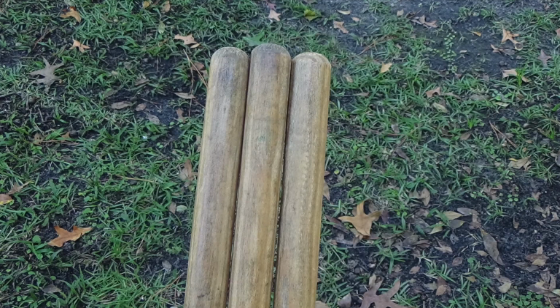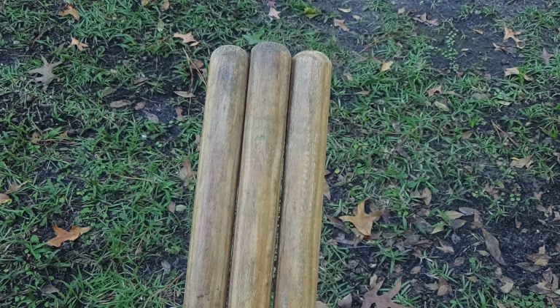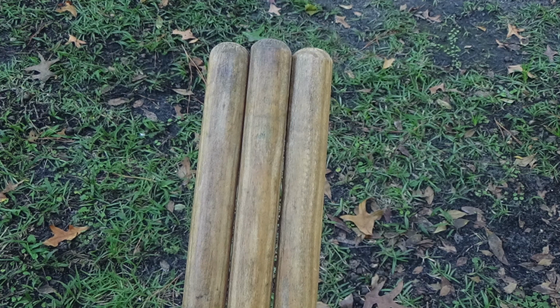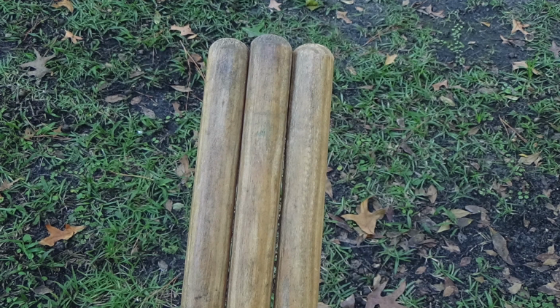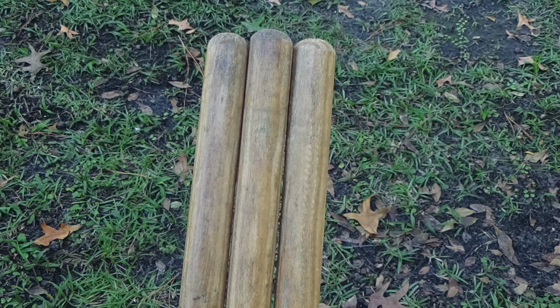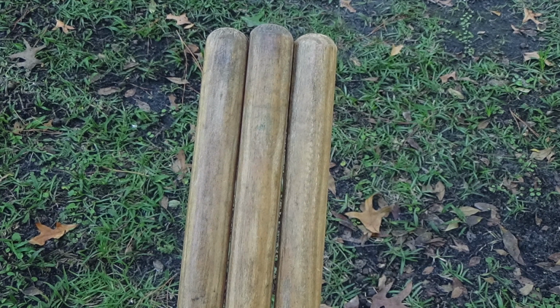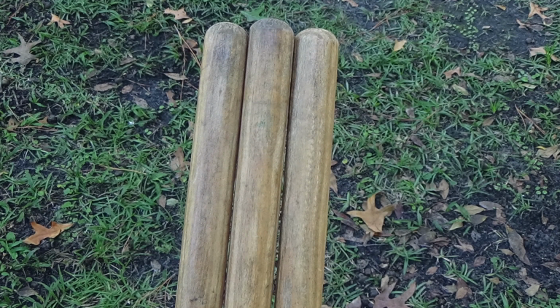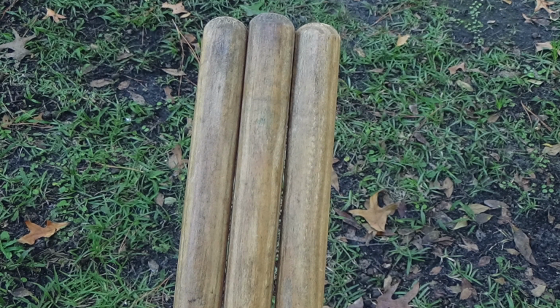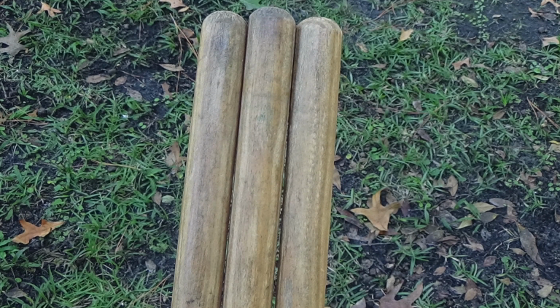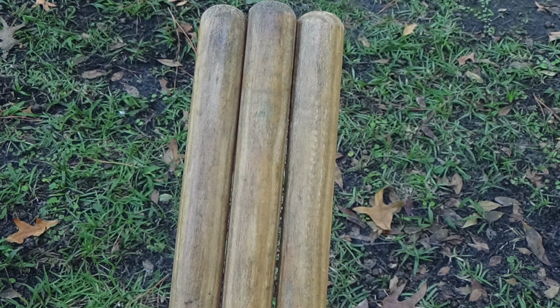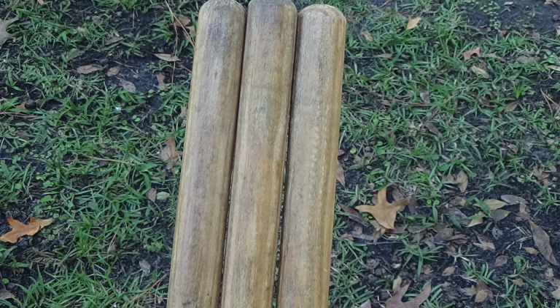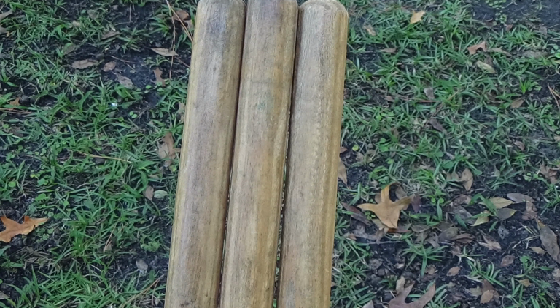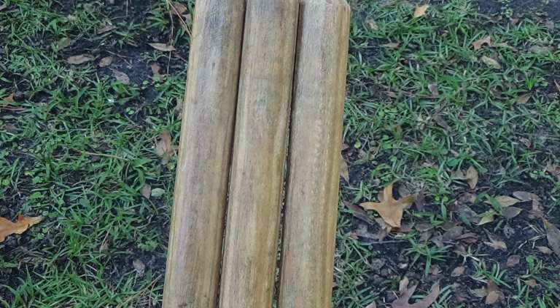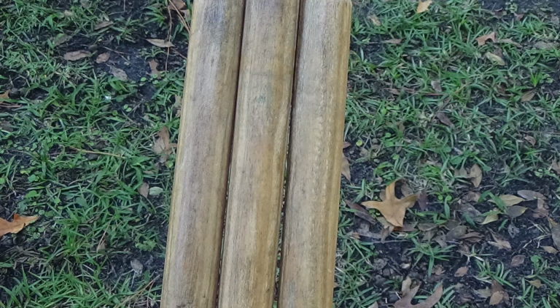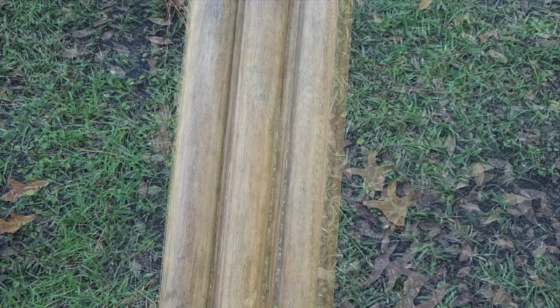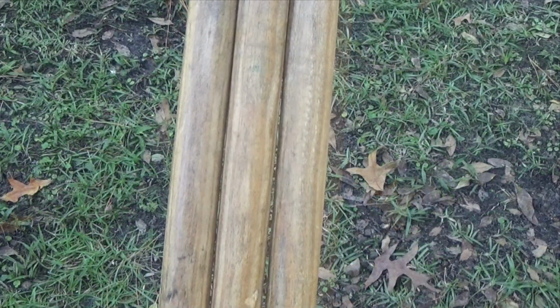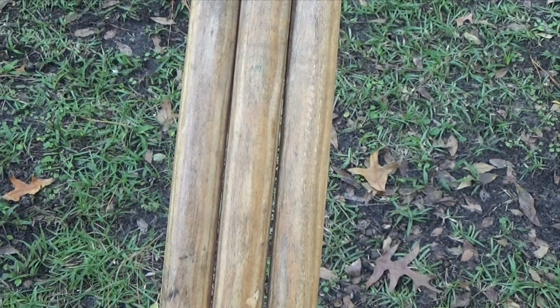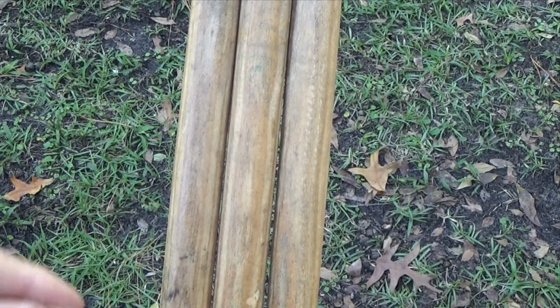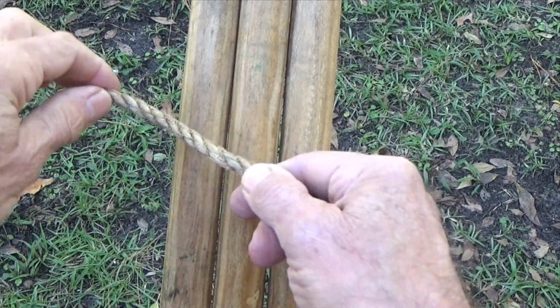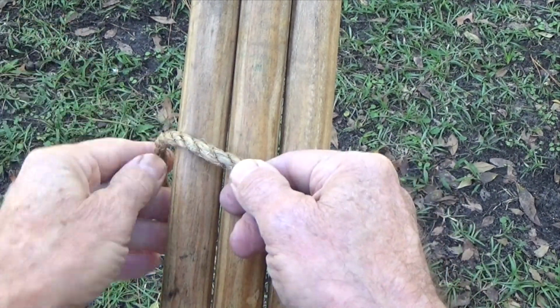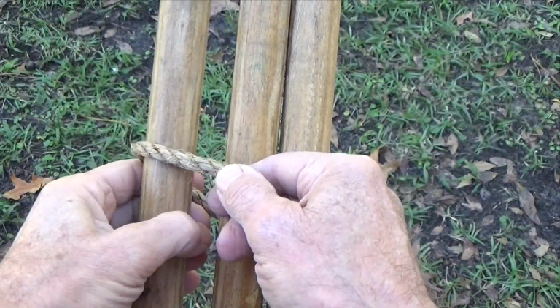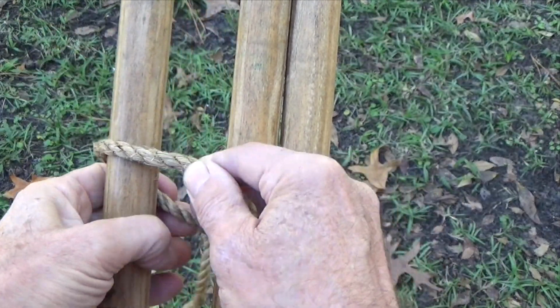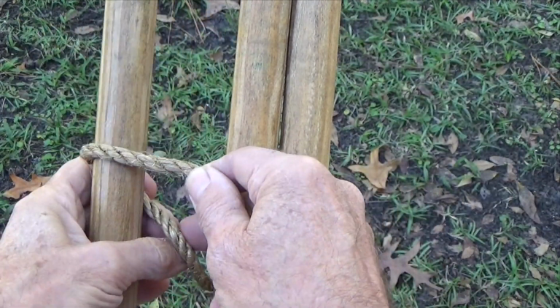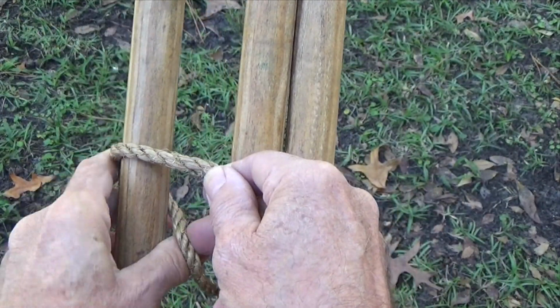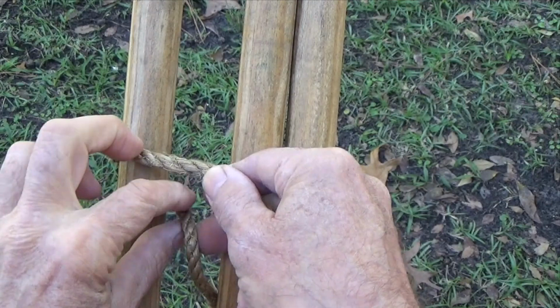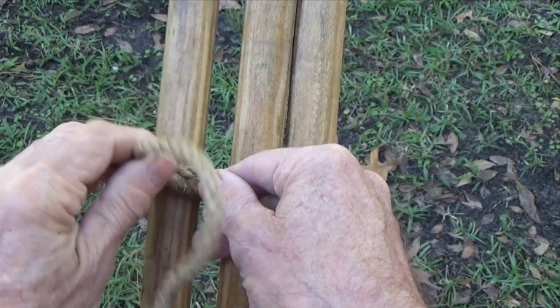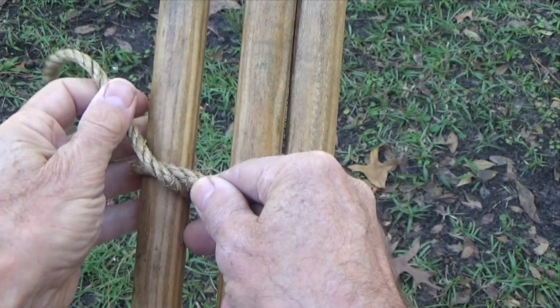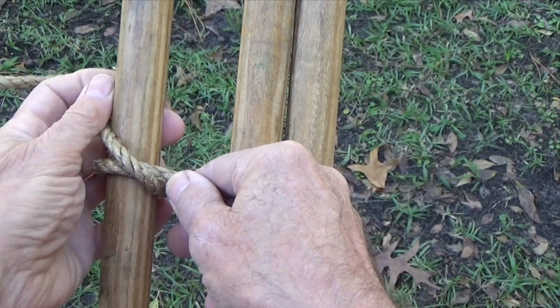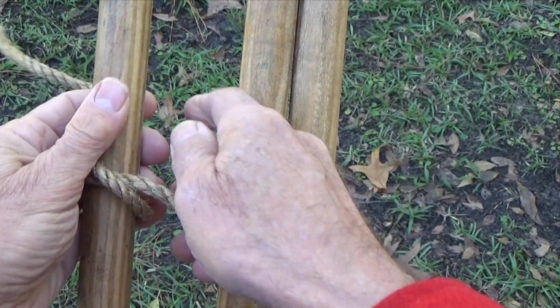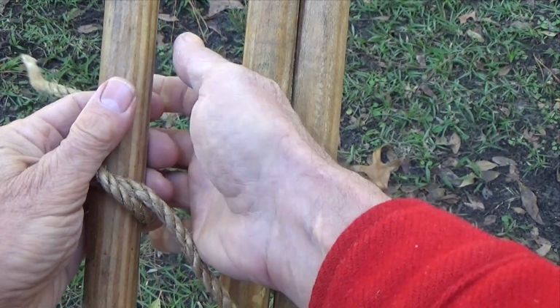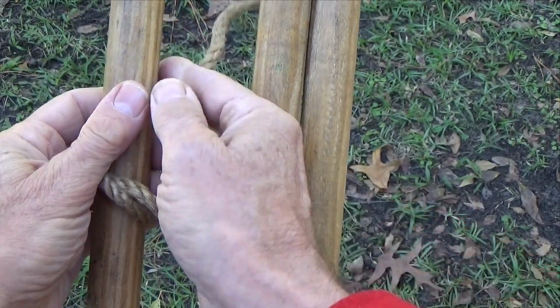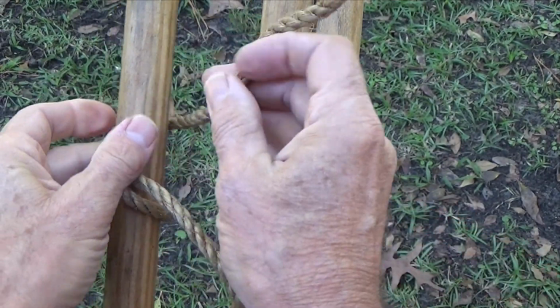Begin by laying the poles parallel to one another, making sure the bottom of the legs are lined up and even. Start off the lashing with a clove hitch around one outside pole, usually about 6 inches from the tips.